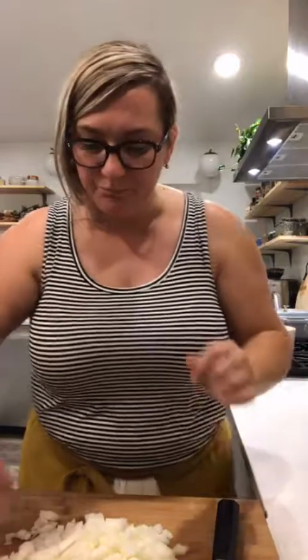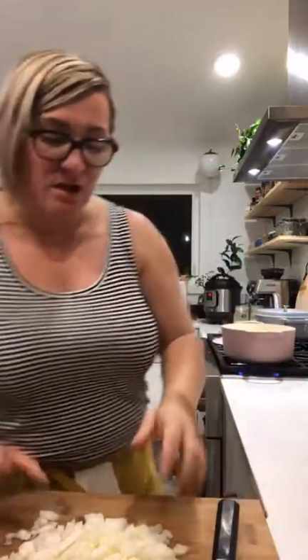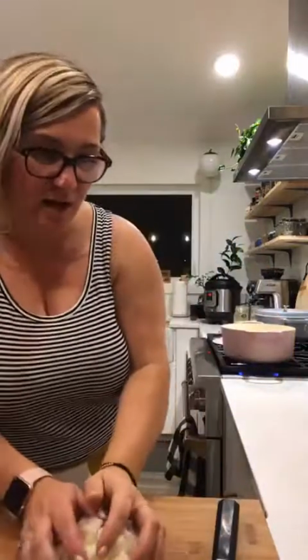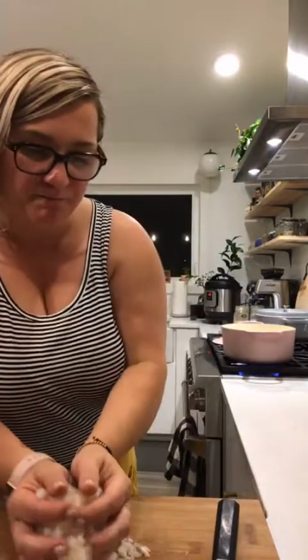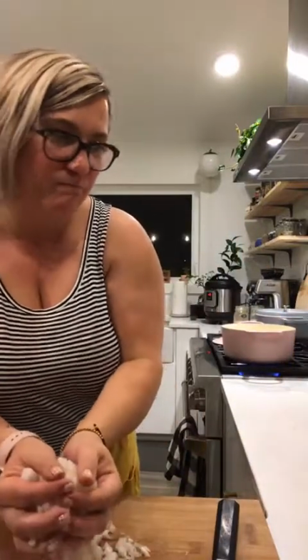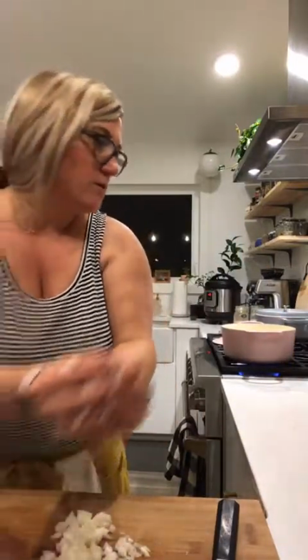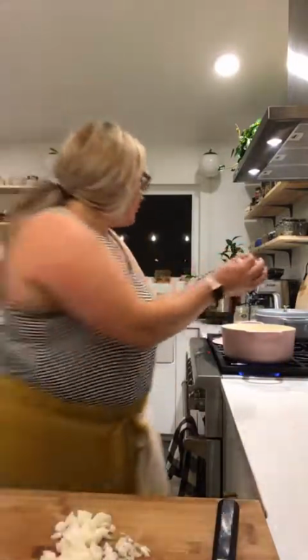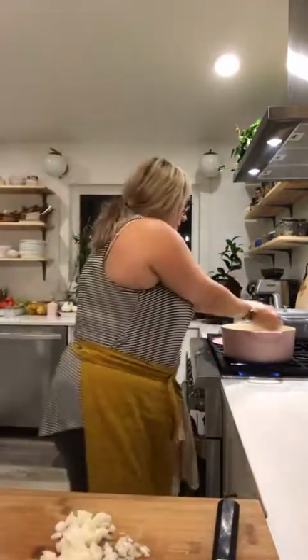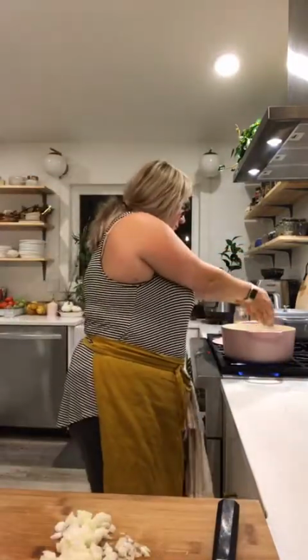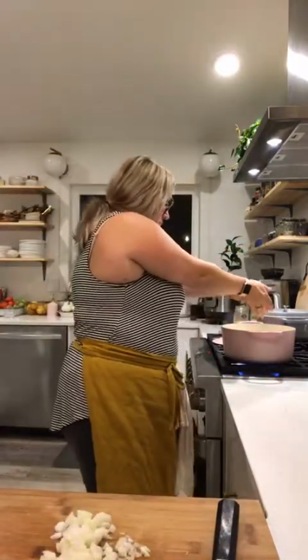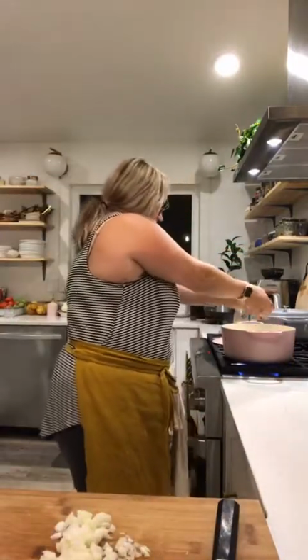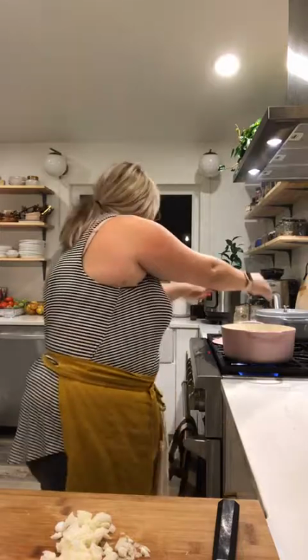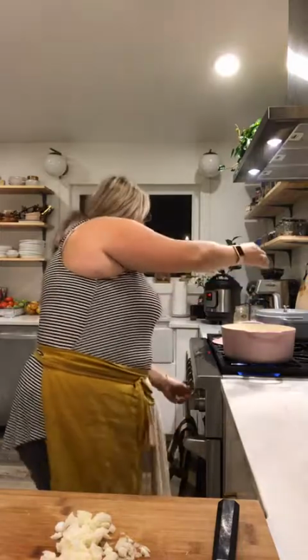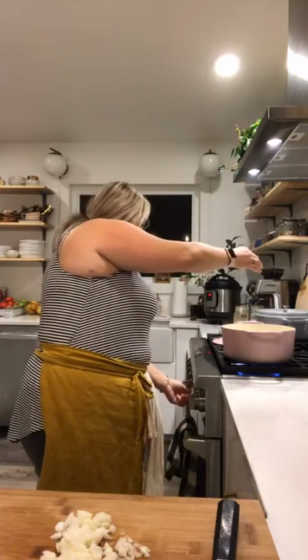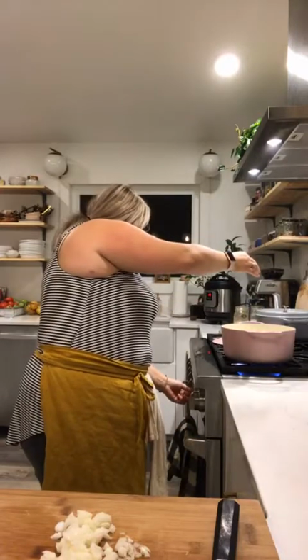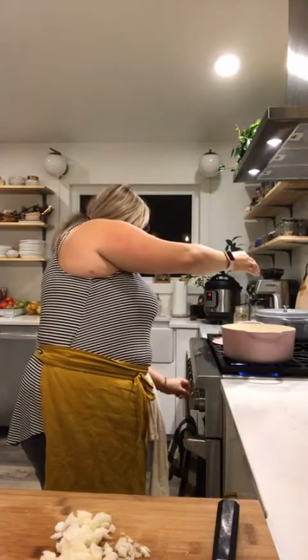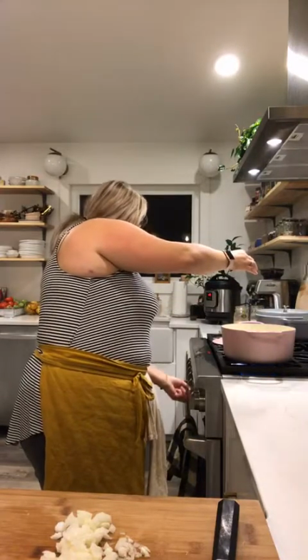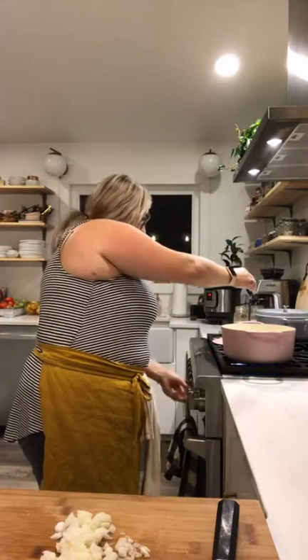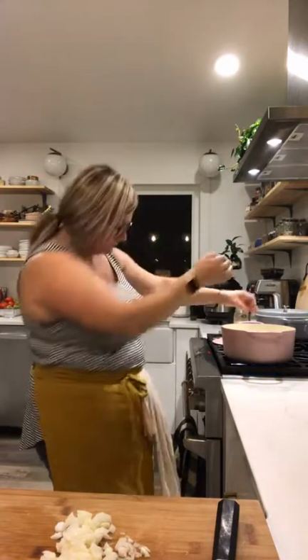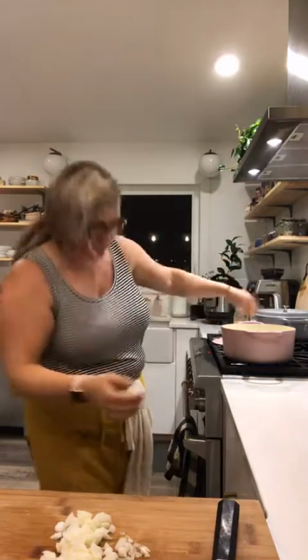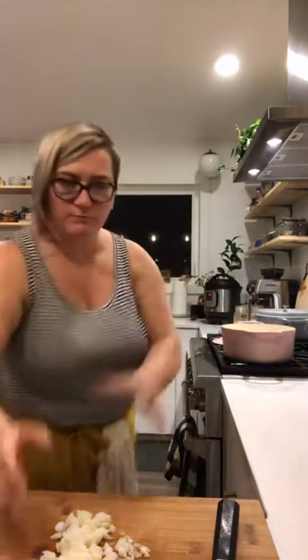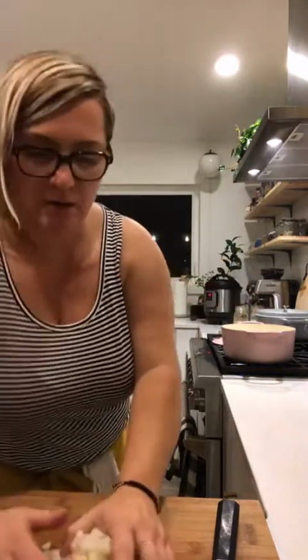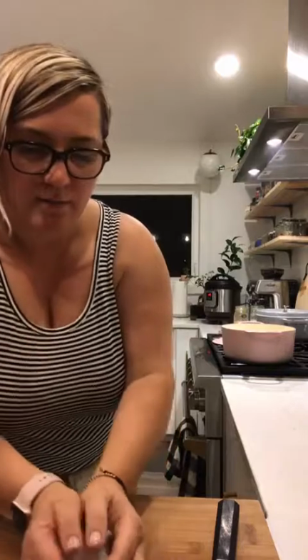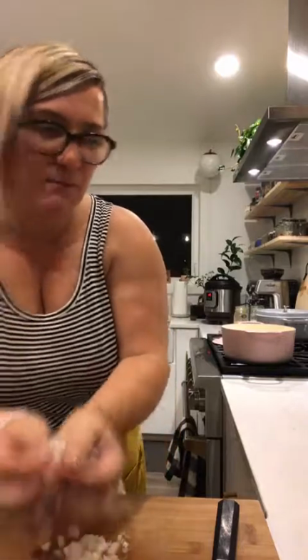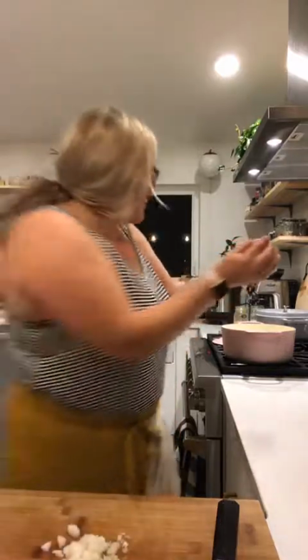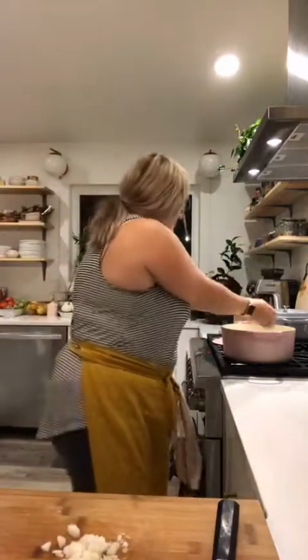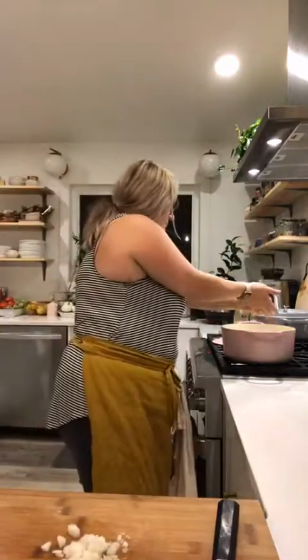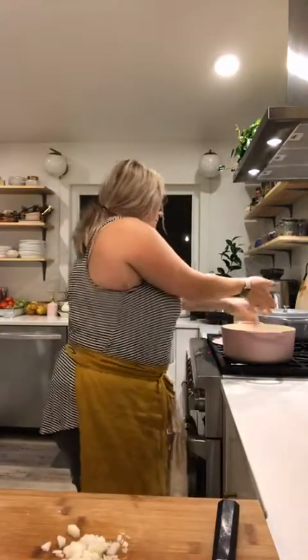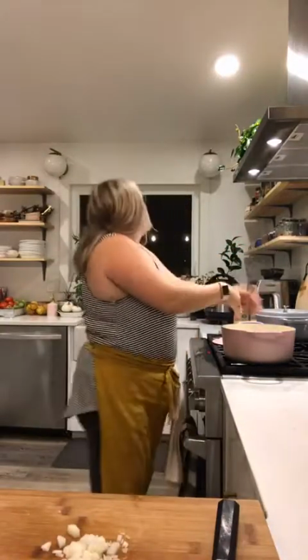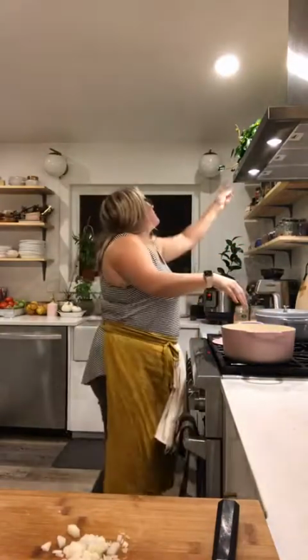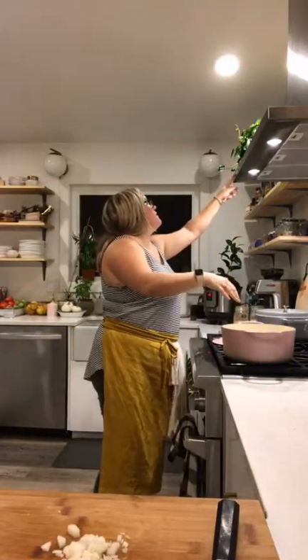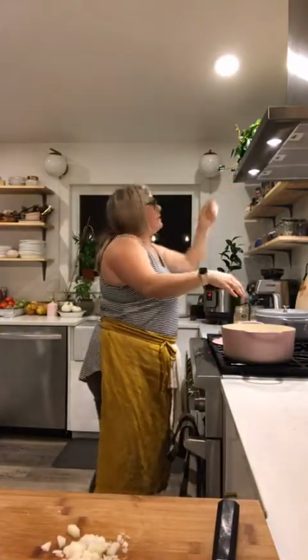I'm going to saute the onion — should be hot enough. I'm turning the heat down a bit — I'm not burning my onions.